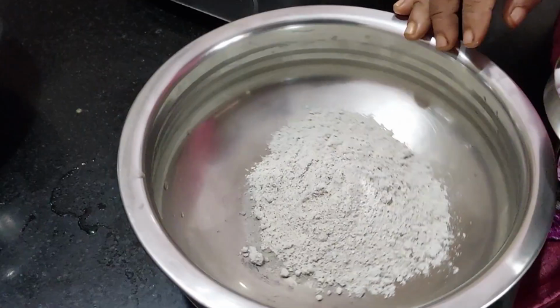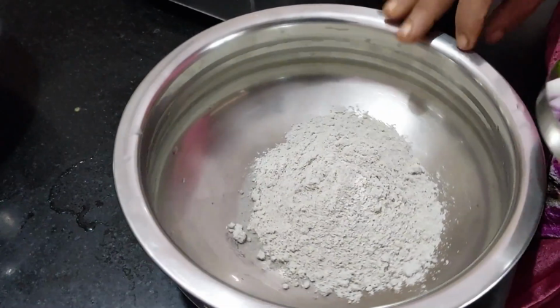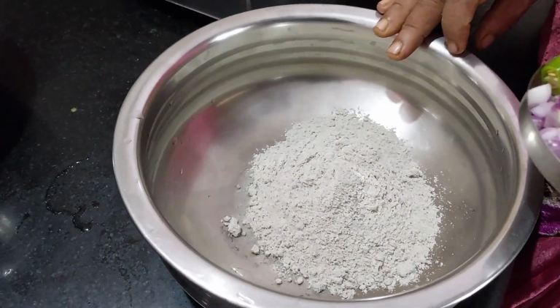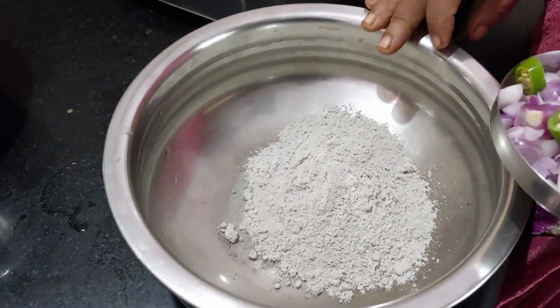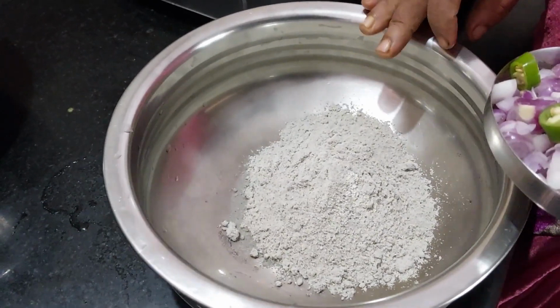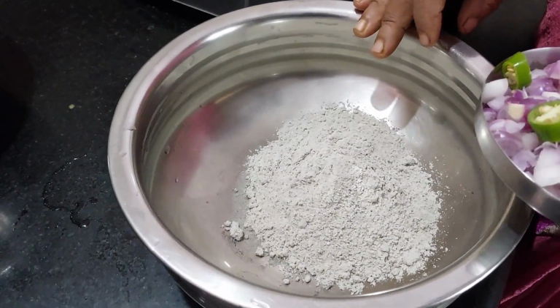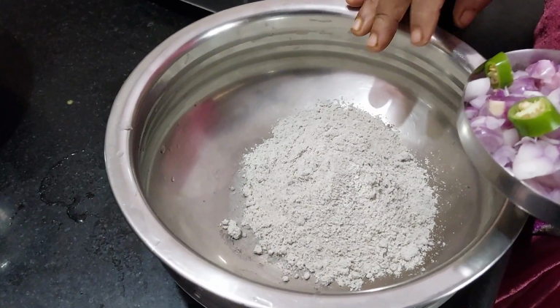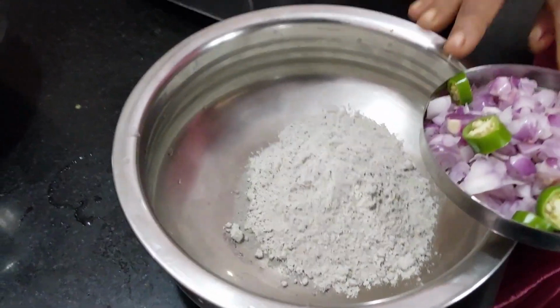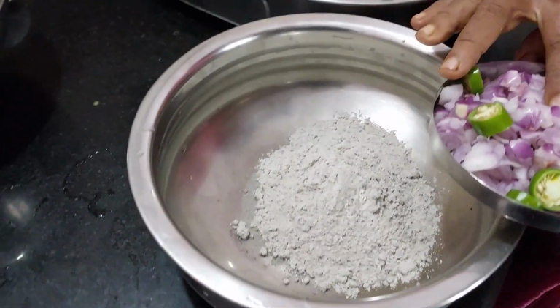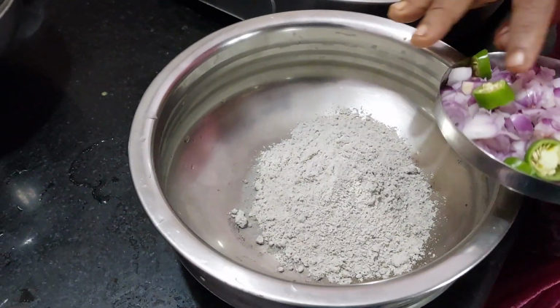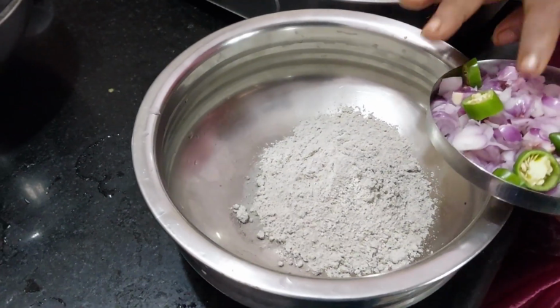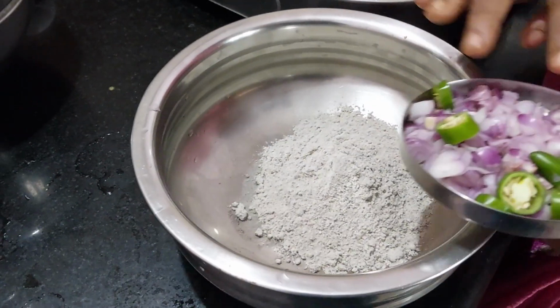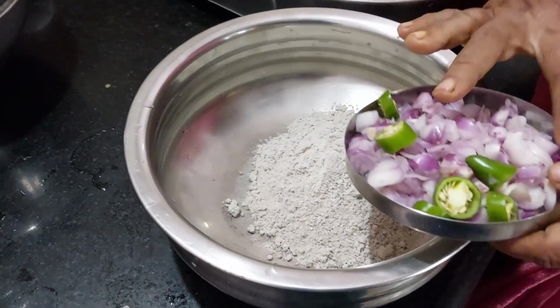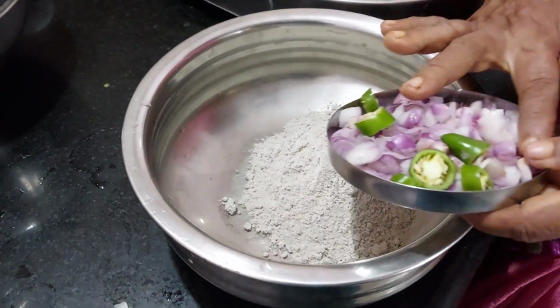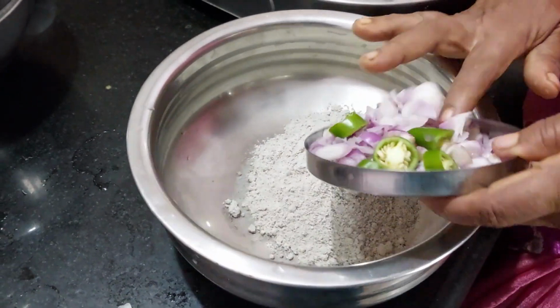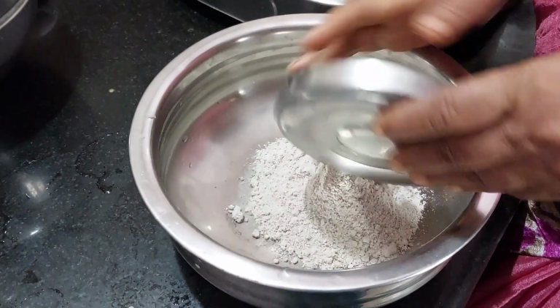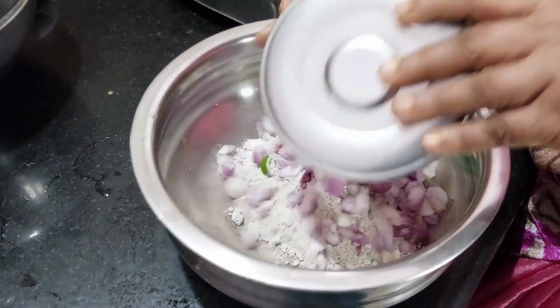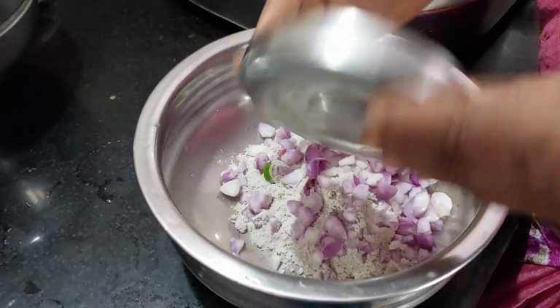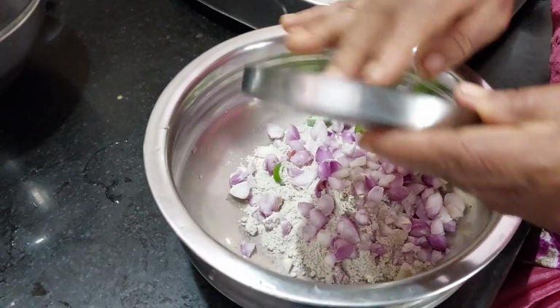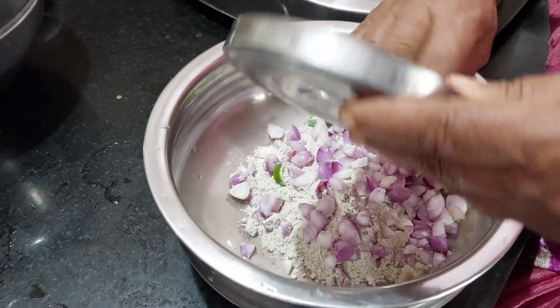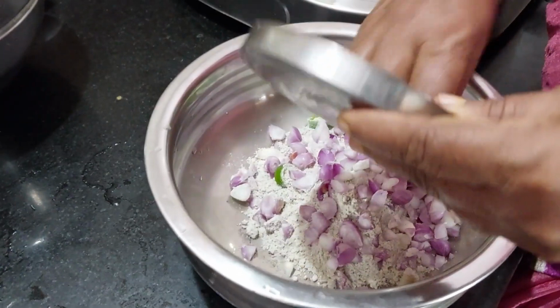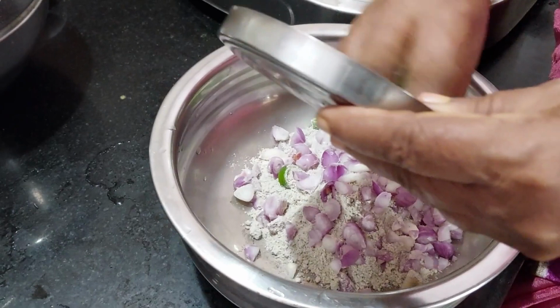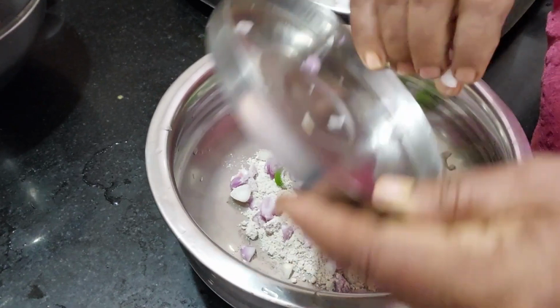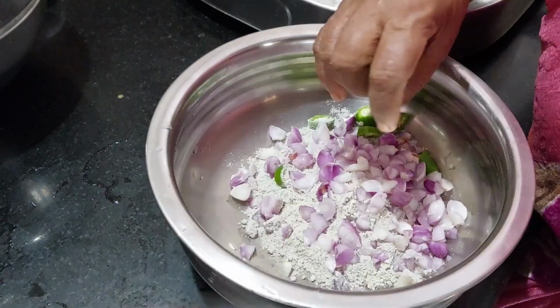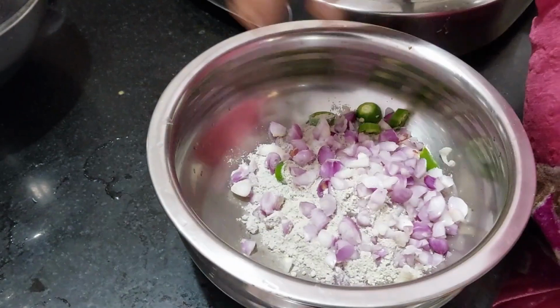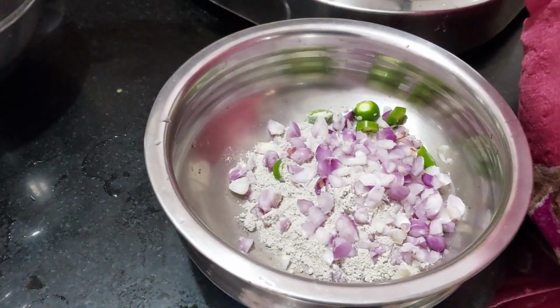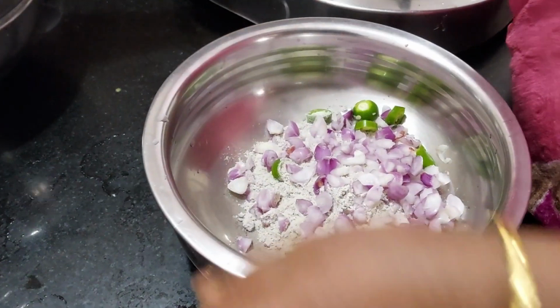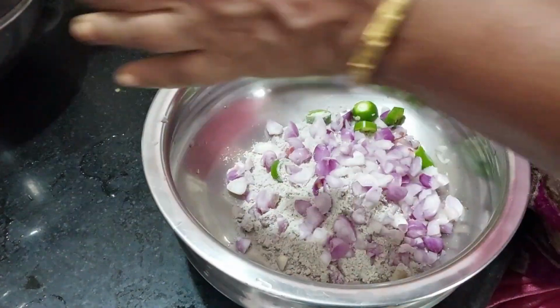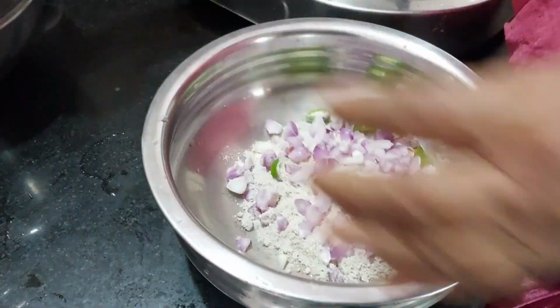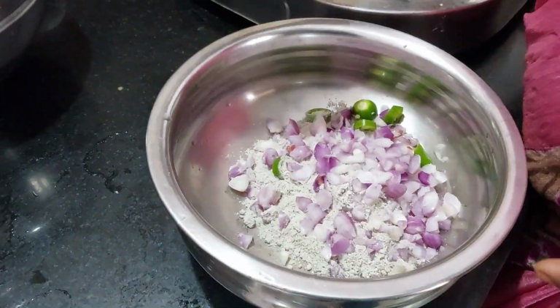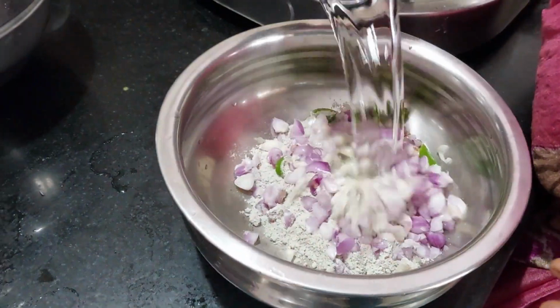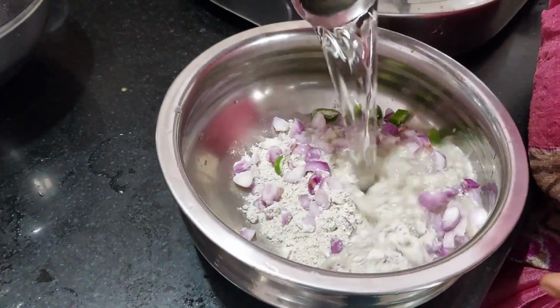Once you have 1 tablespoon of honey — for that you need 1-2 g of honey — I will put the fish in and add the fish. I will put the fish in the water and then mix it up.